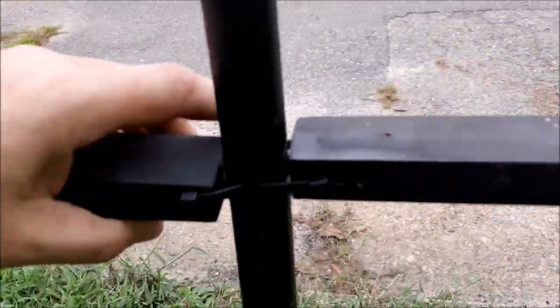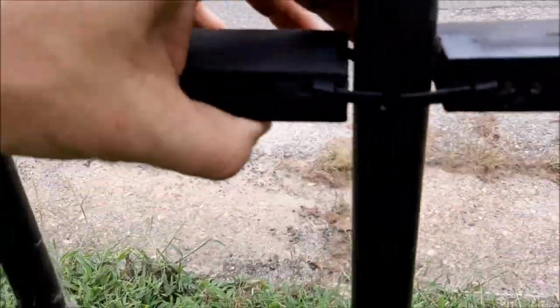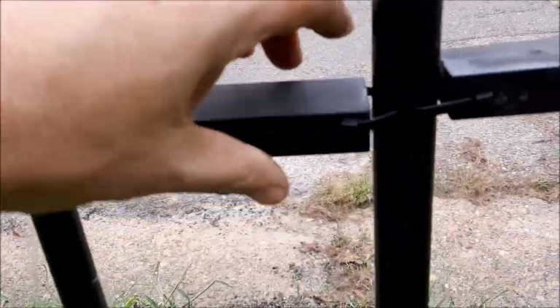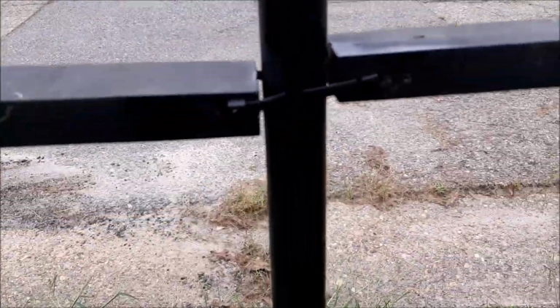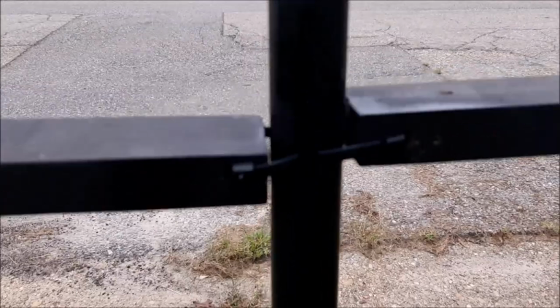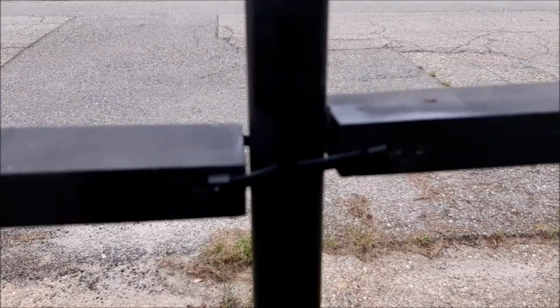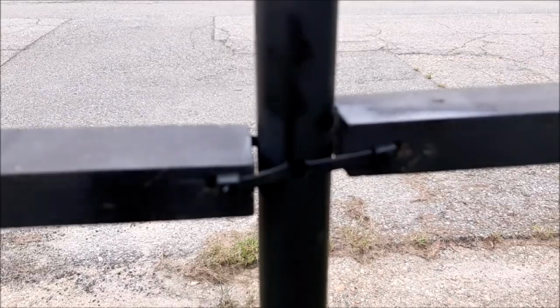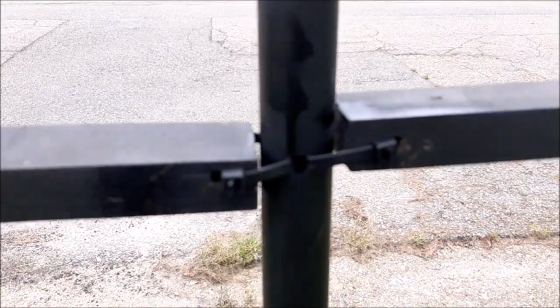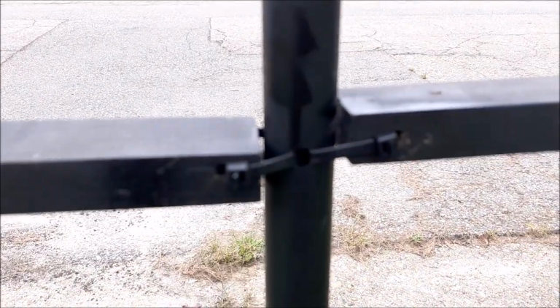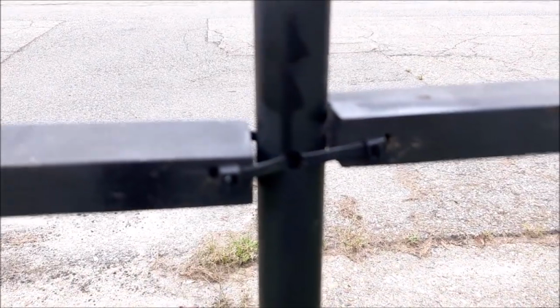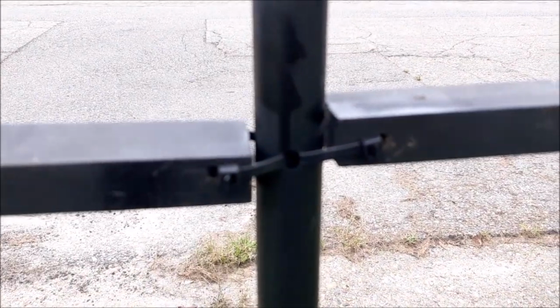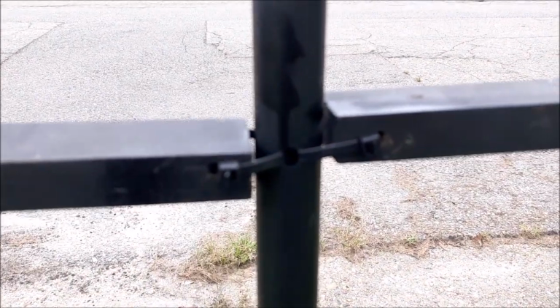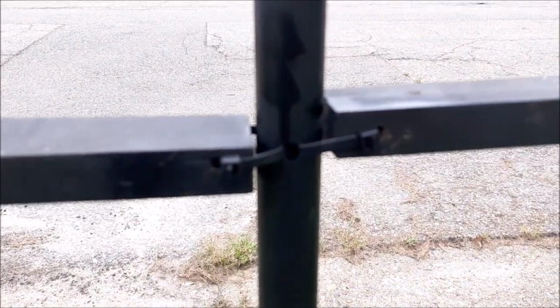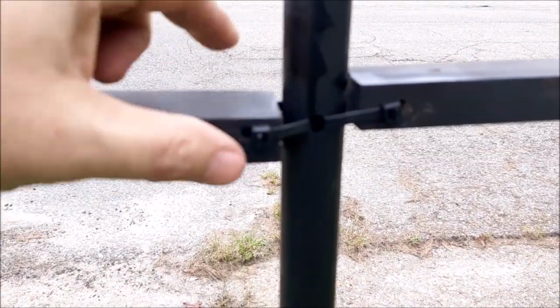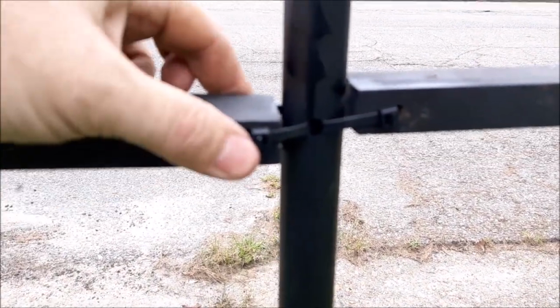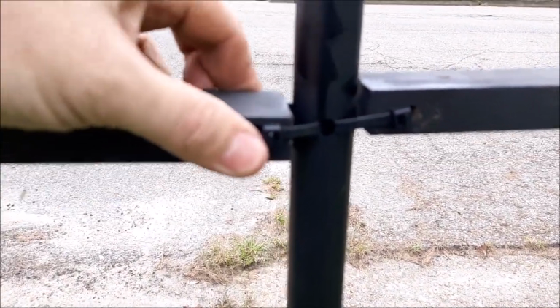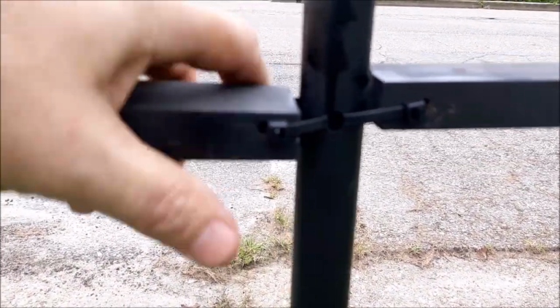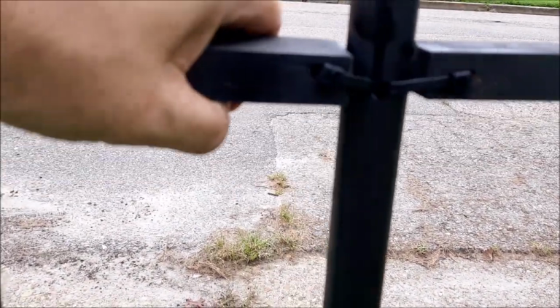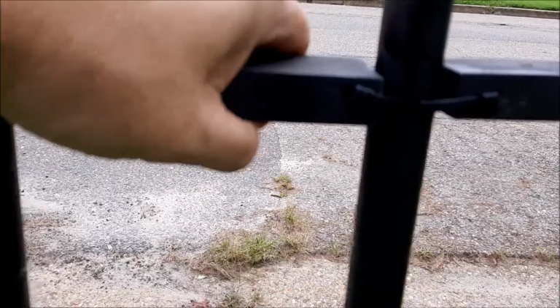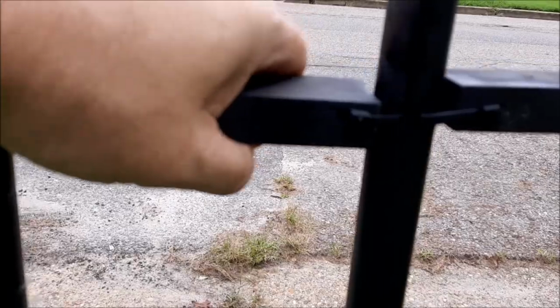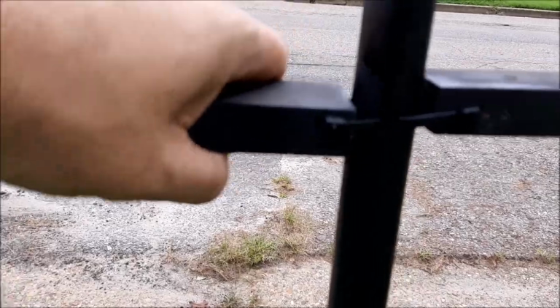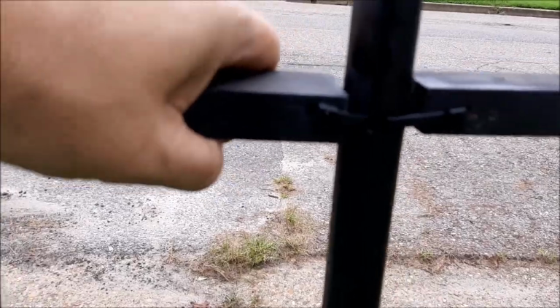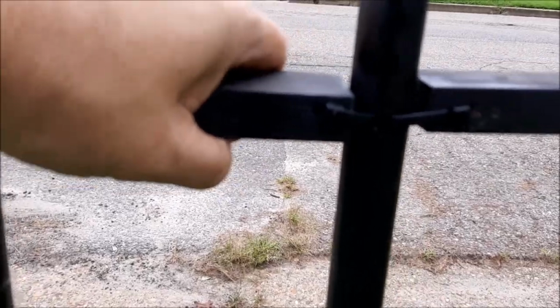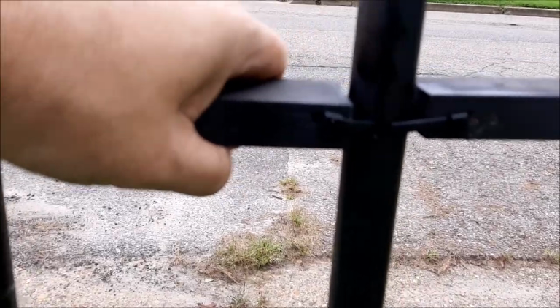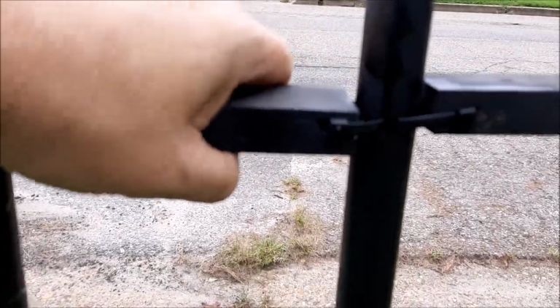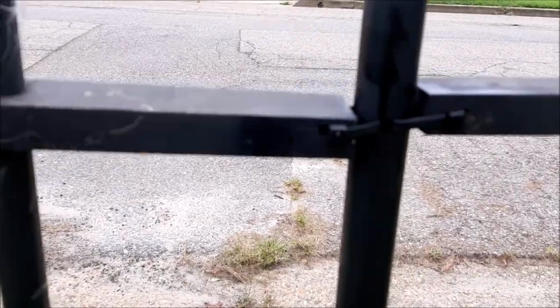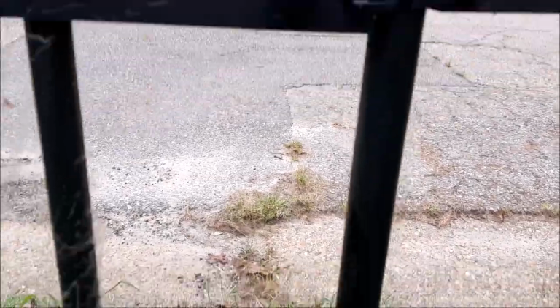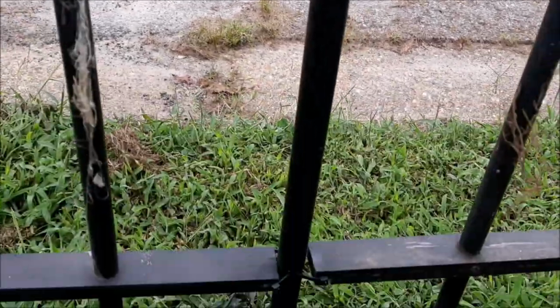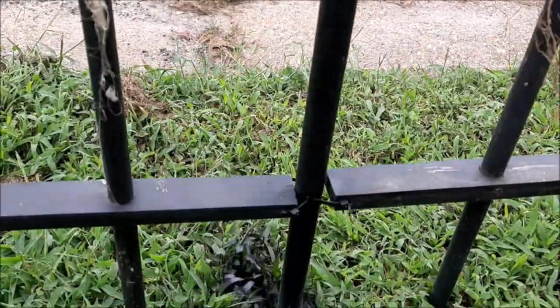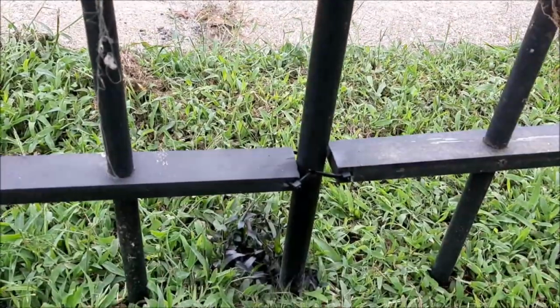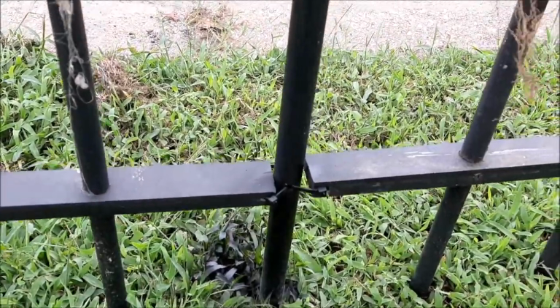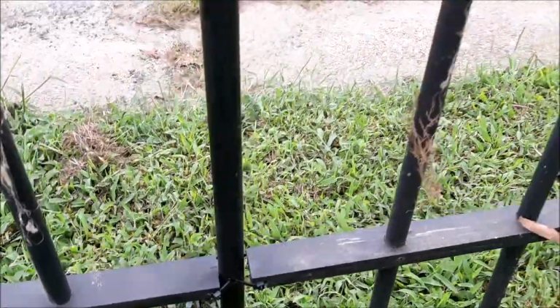Each post has holes in it. Each panel has holes in it, and I just put zip ties through to hold it at the top and the bottom.